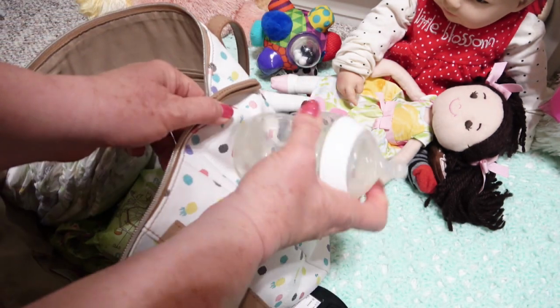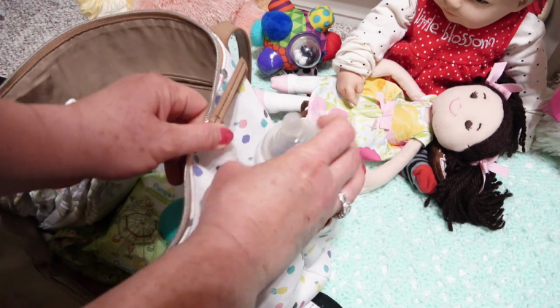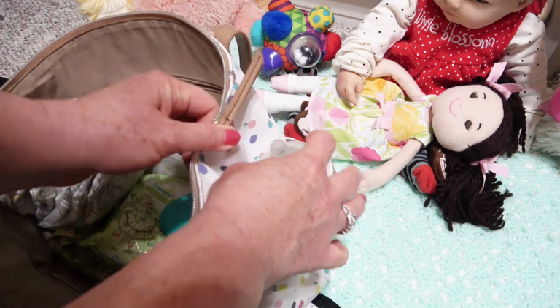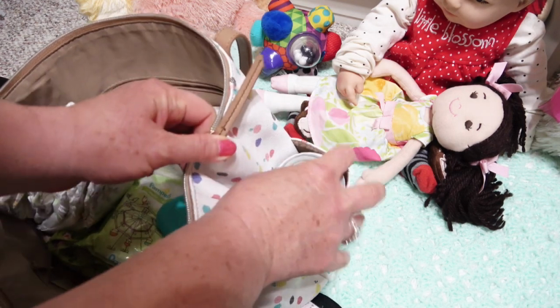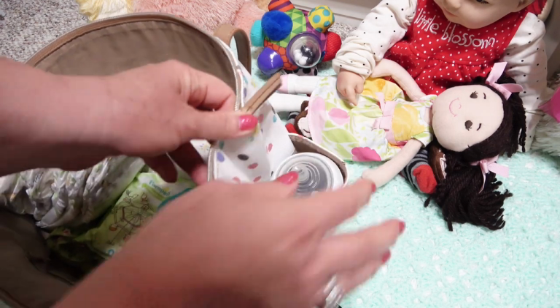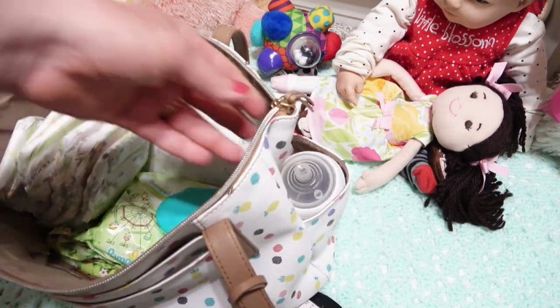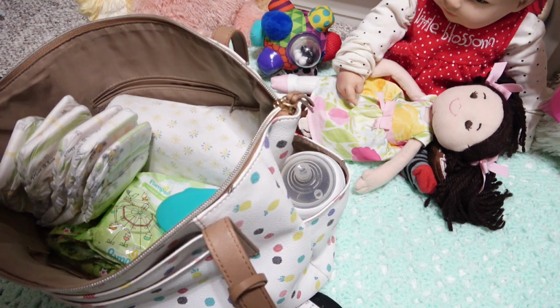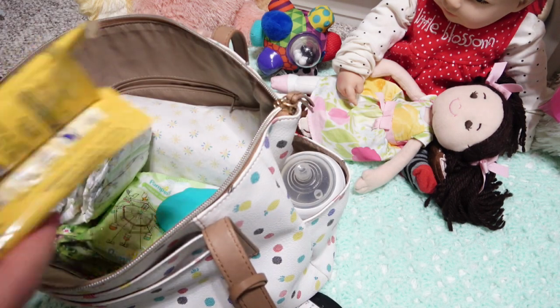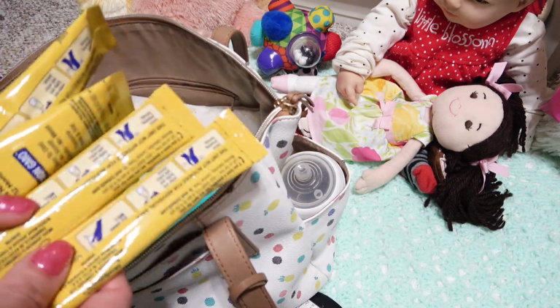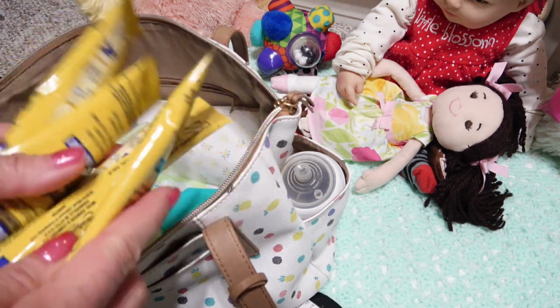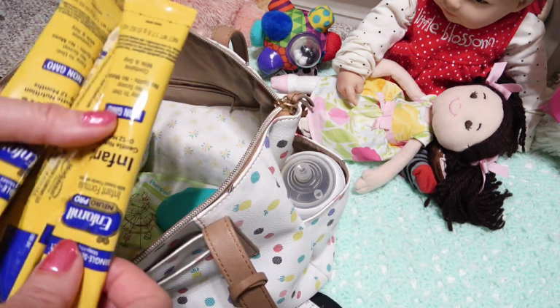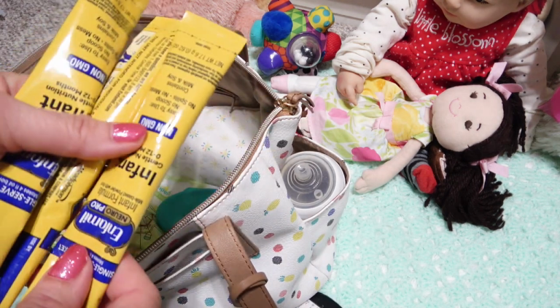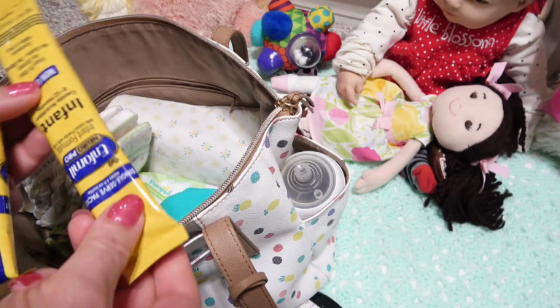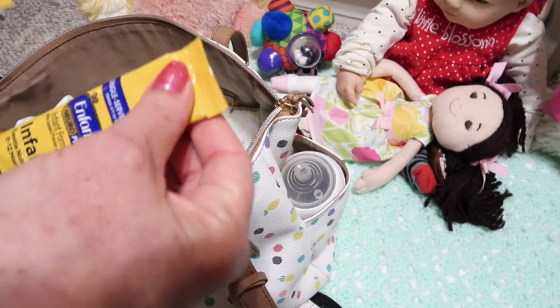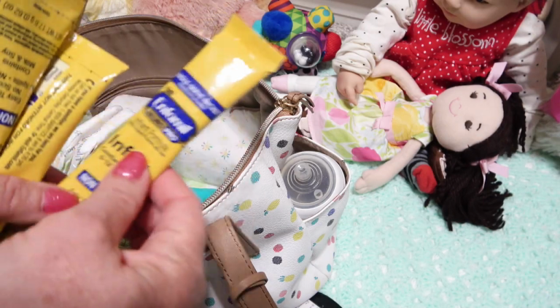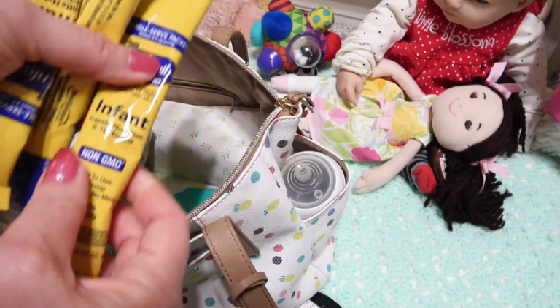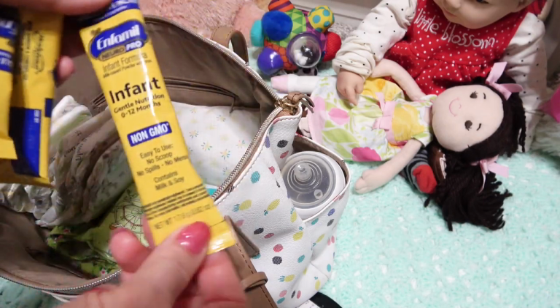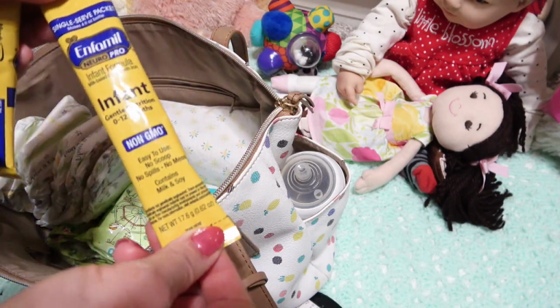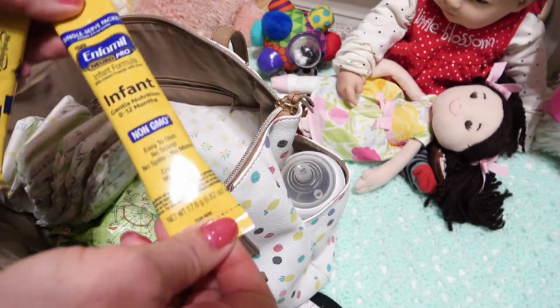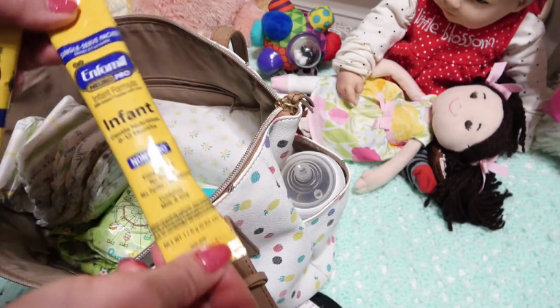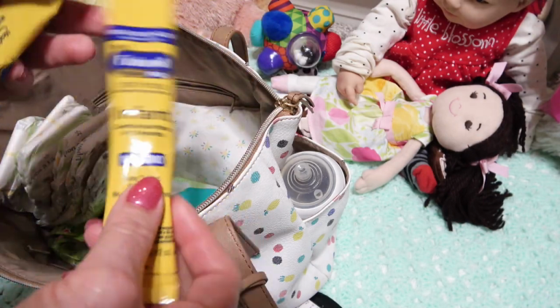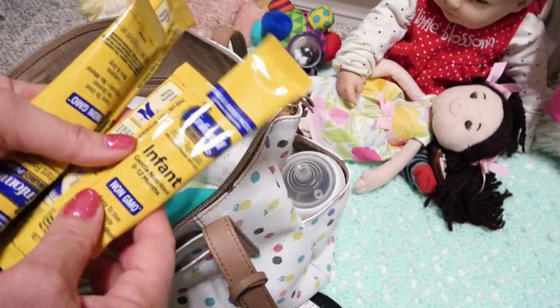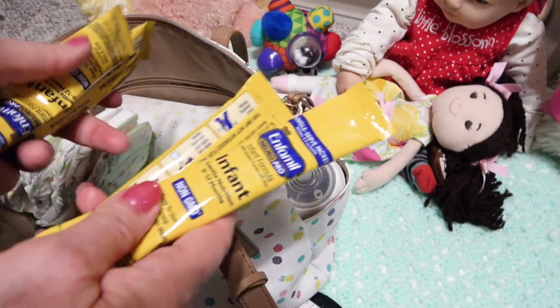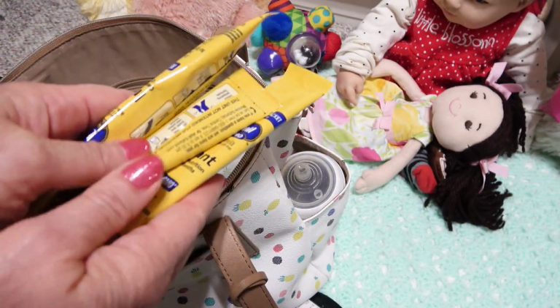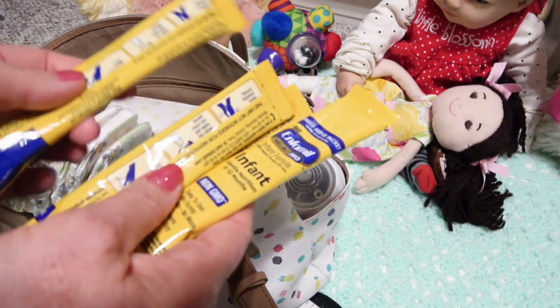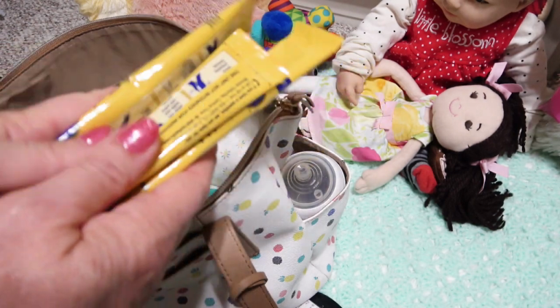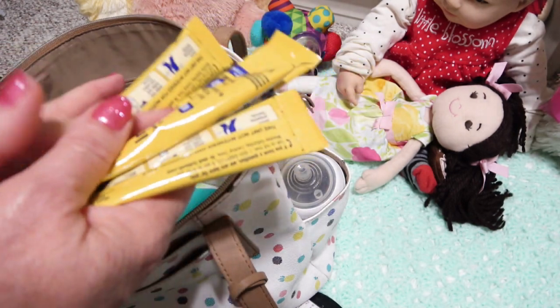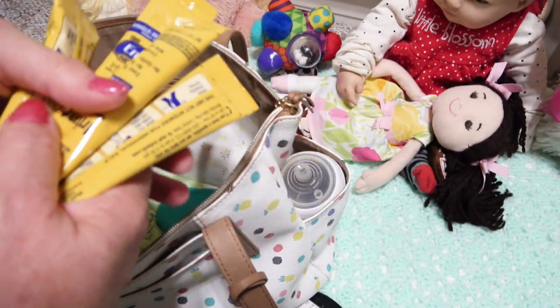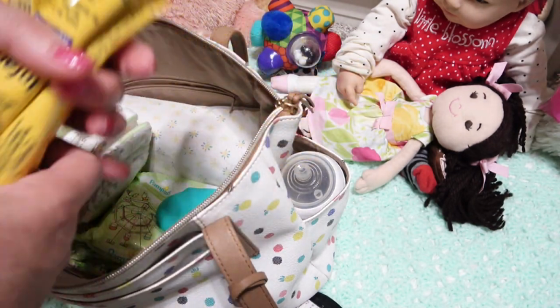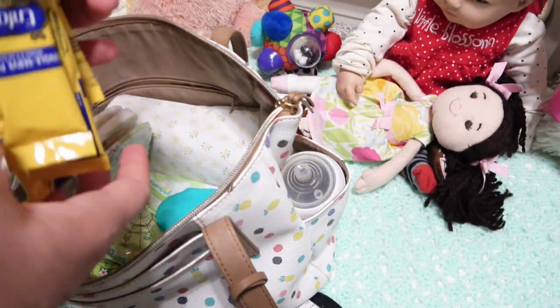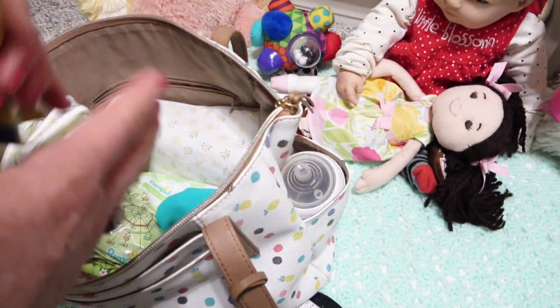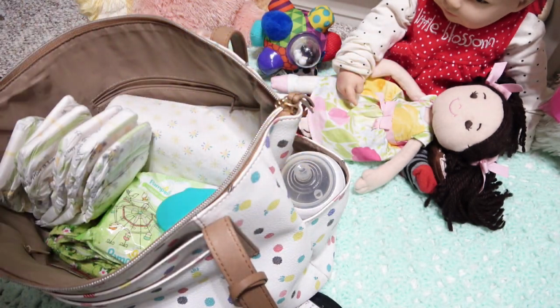I'm gonna take these formula packs since they travel really well because they're in sealed packages, so they'll take up less space that way. So we'll put those in.